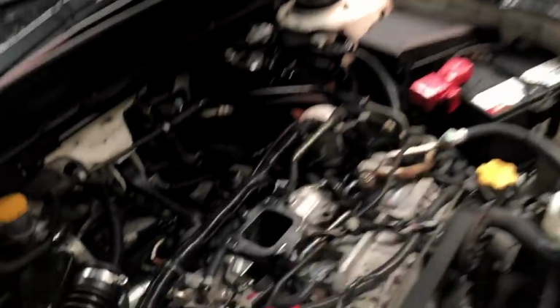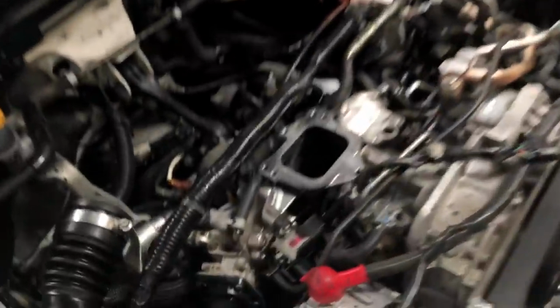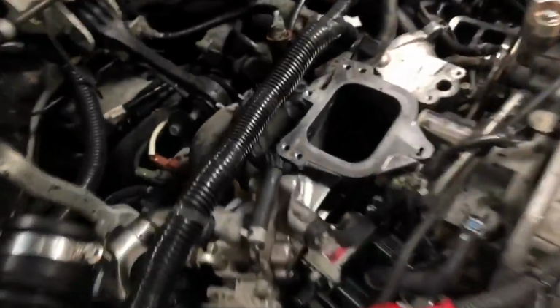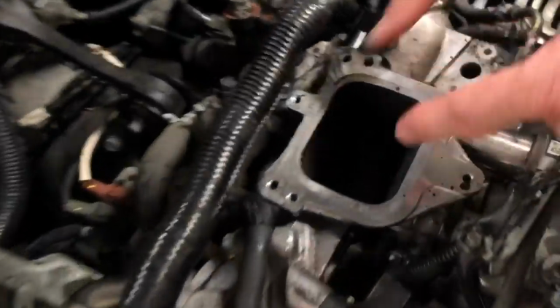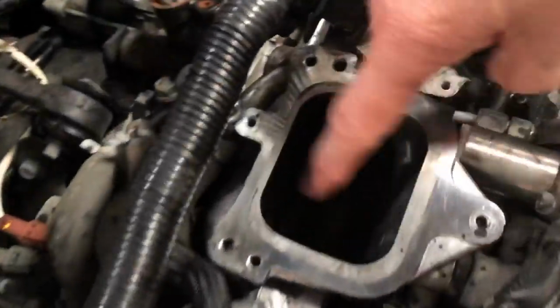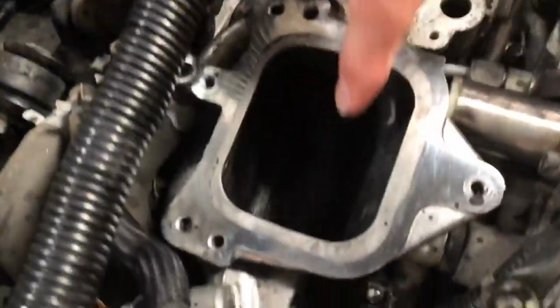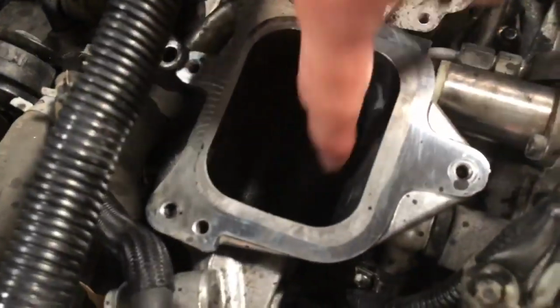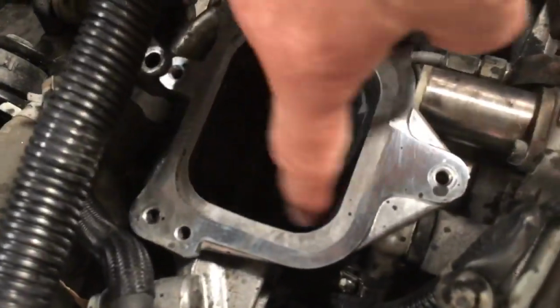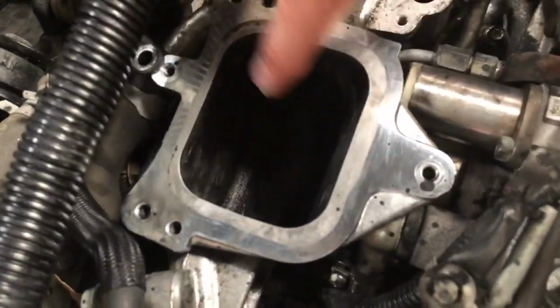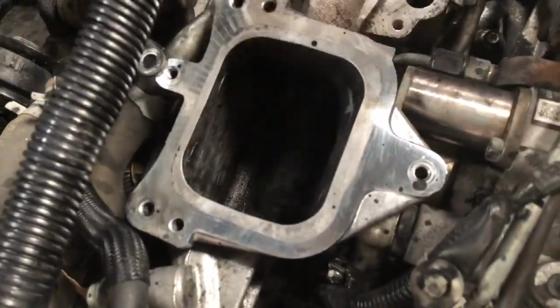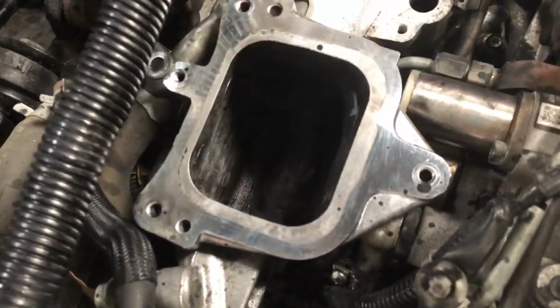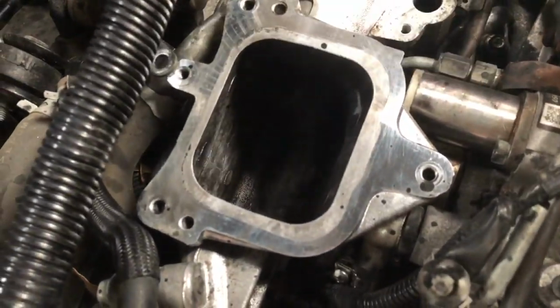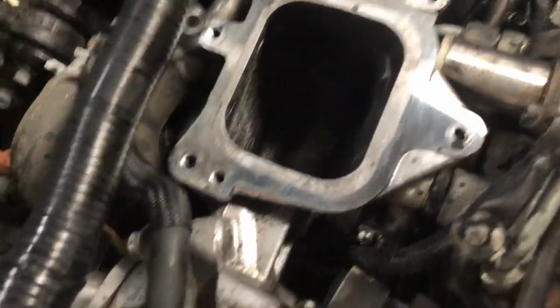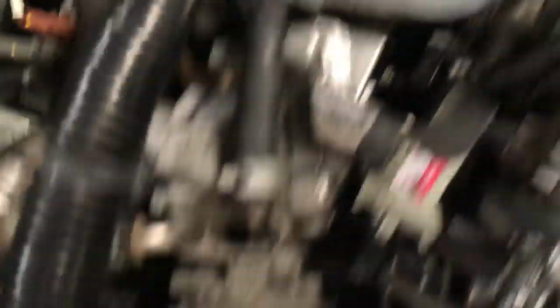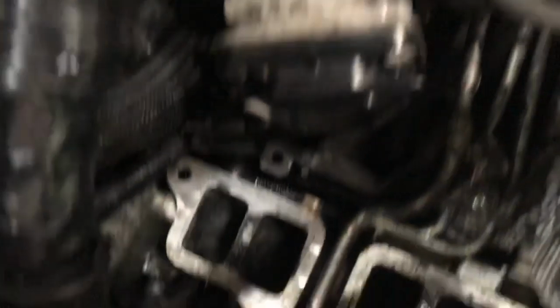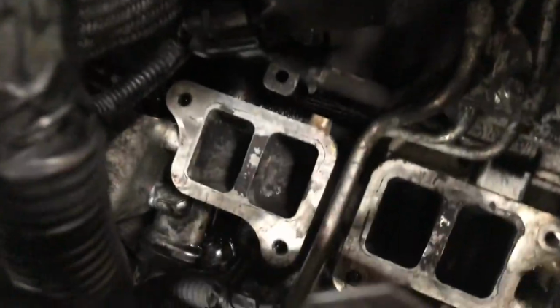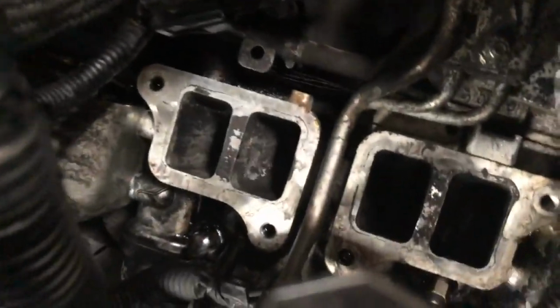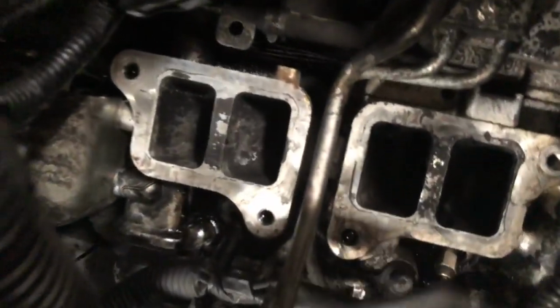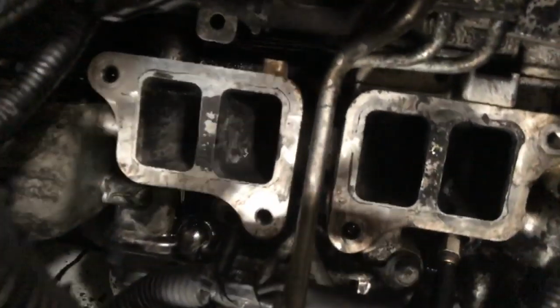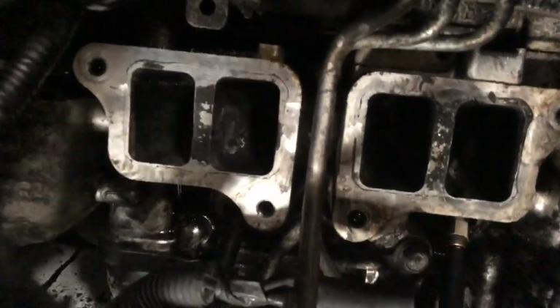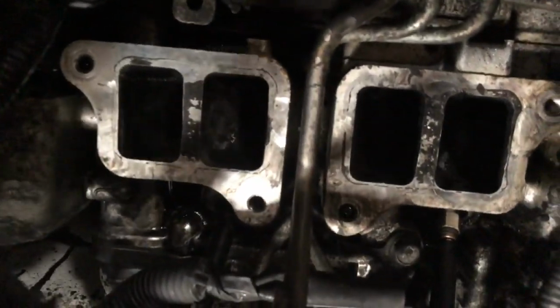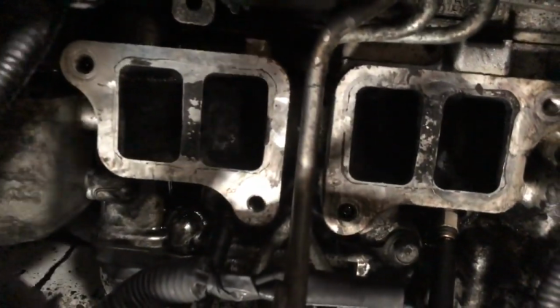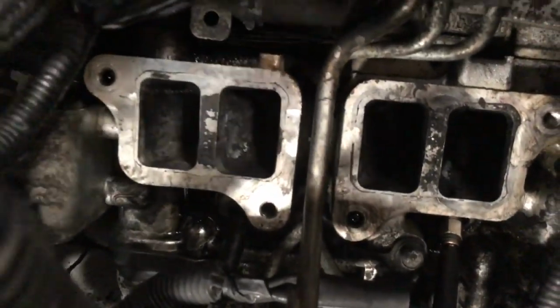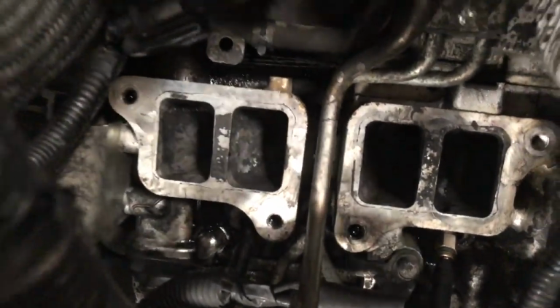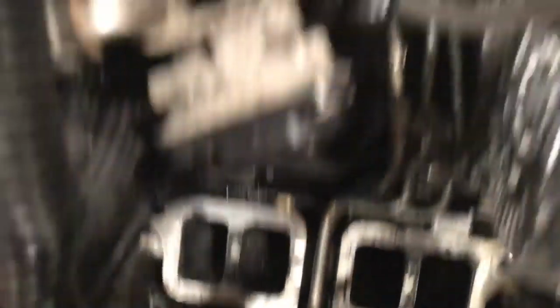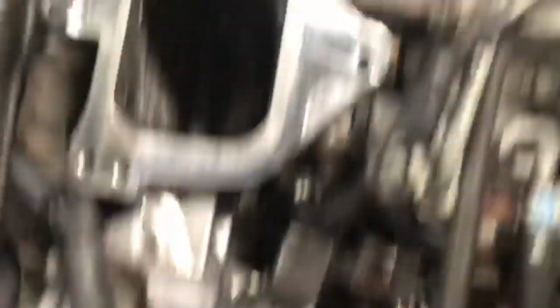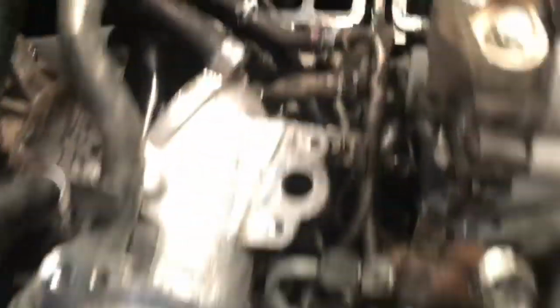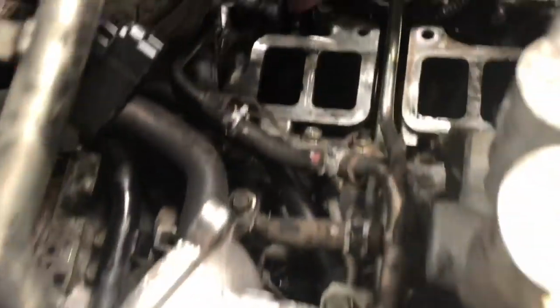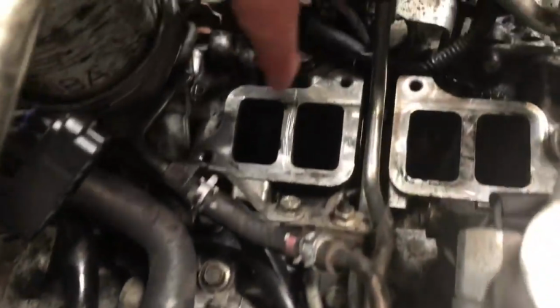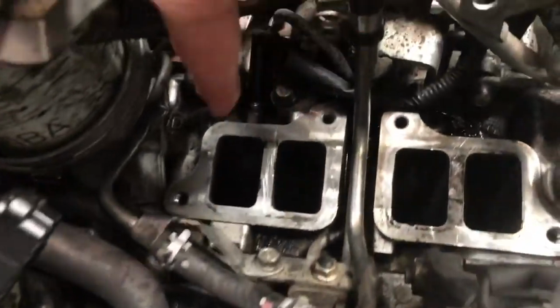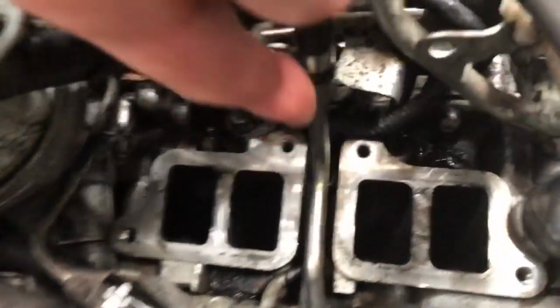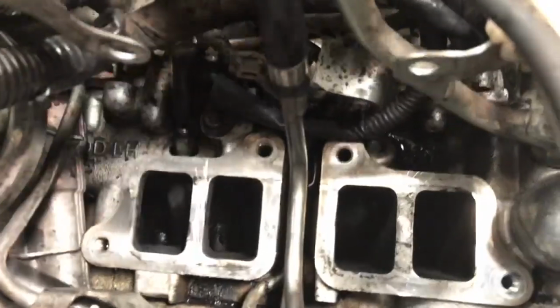And hence the reason why we've had all of this apart — because this inside here was completely choked with soot buildup, and we've started to clean it down on the inlet manifold going out into the heads down here as well.